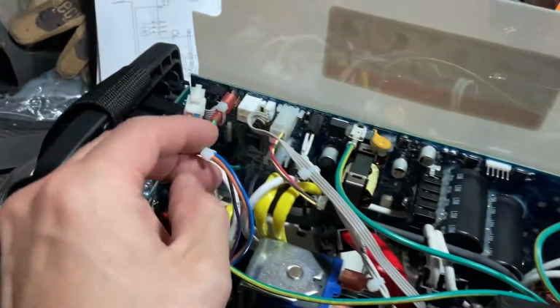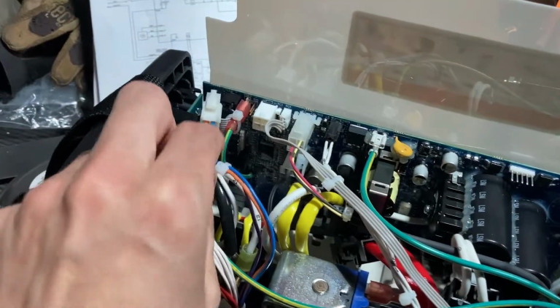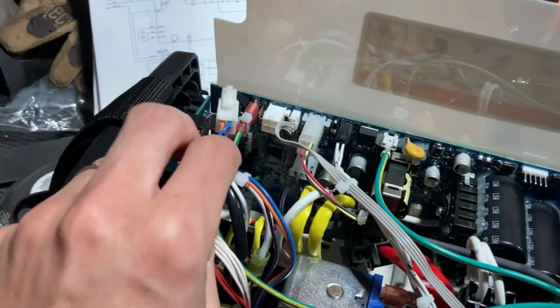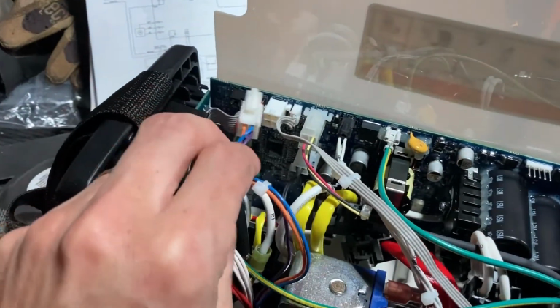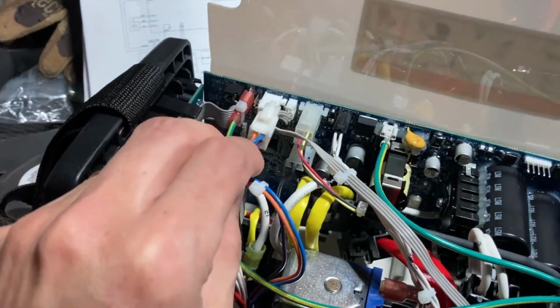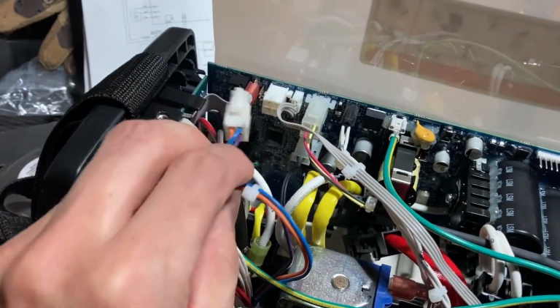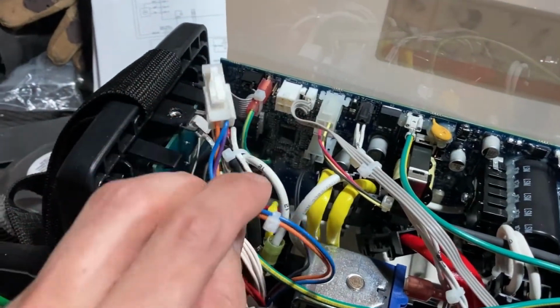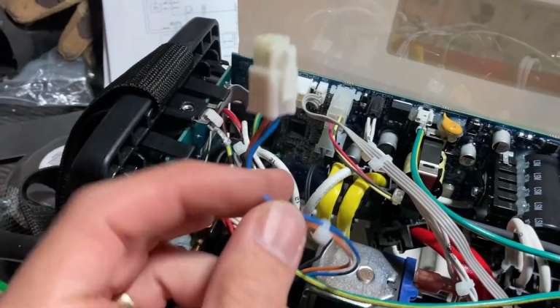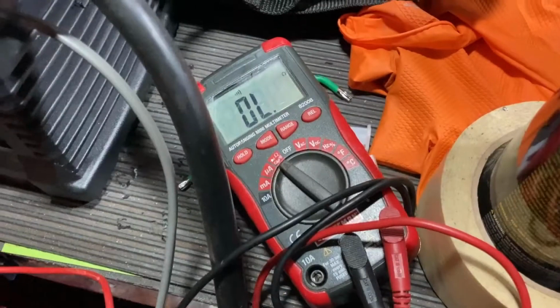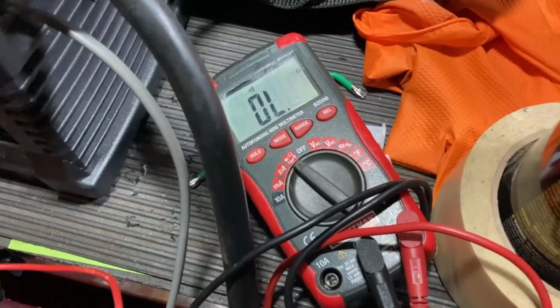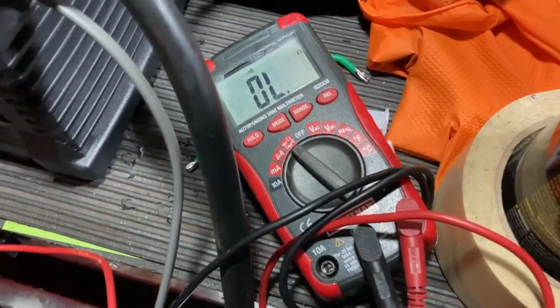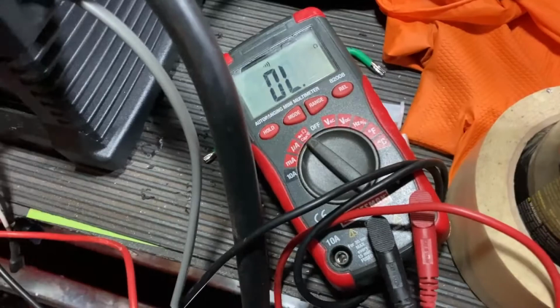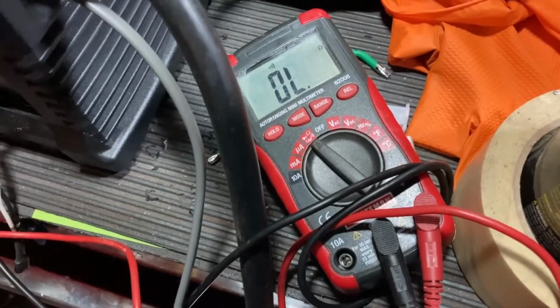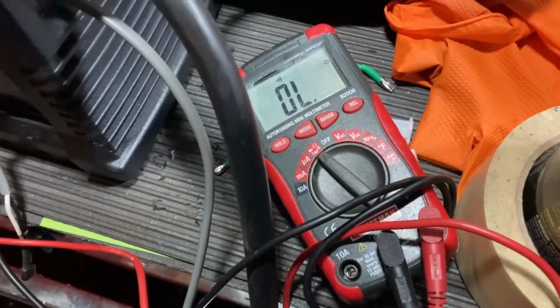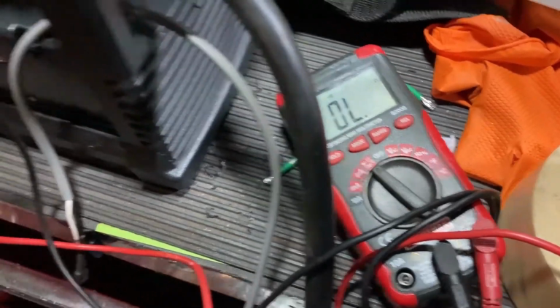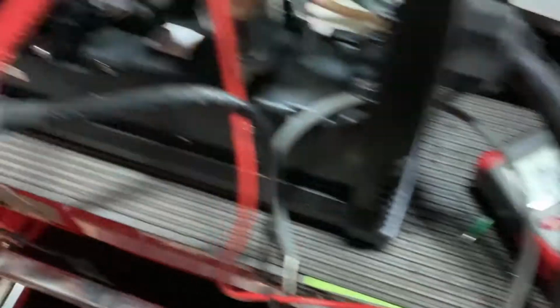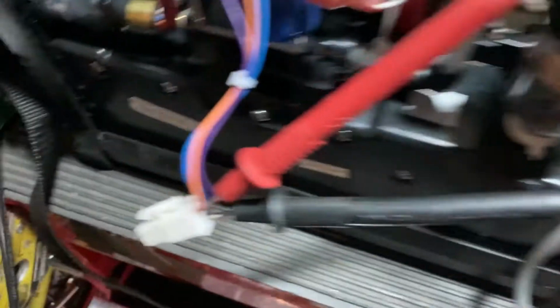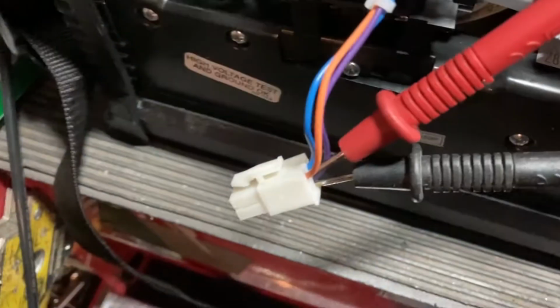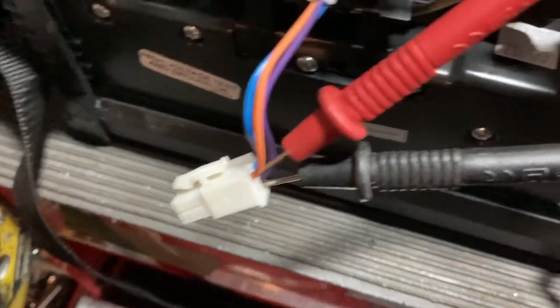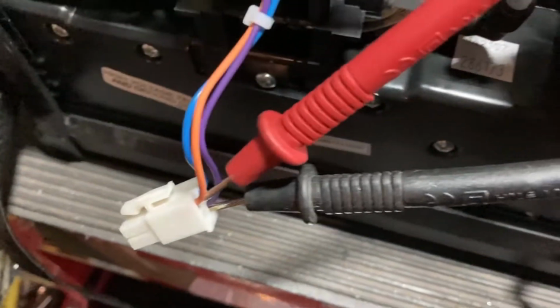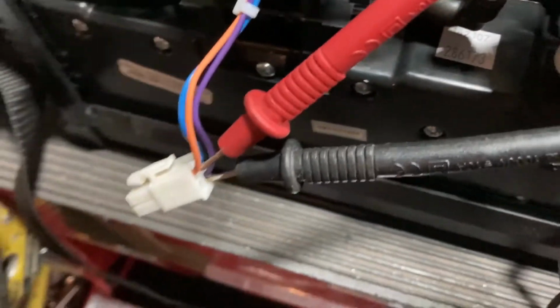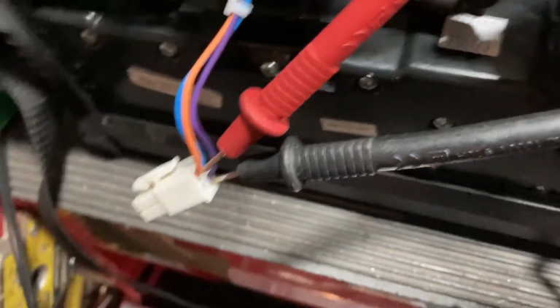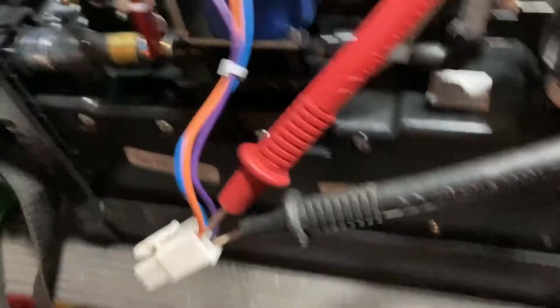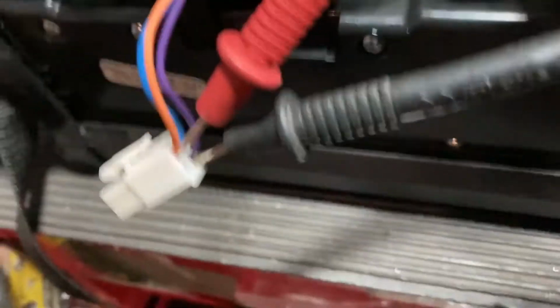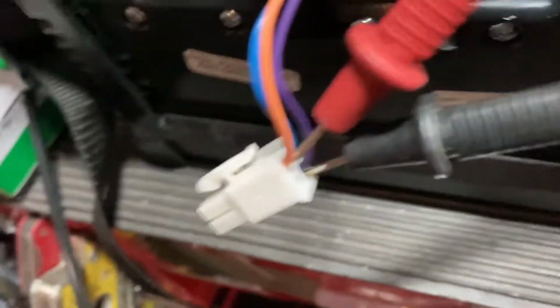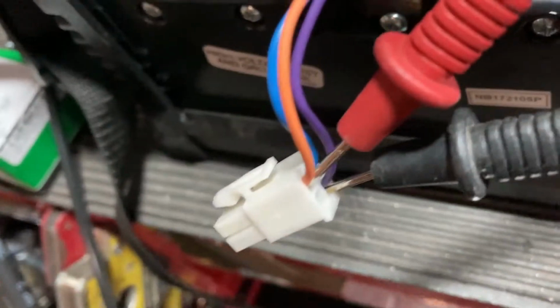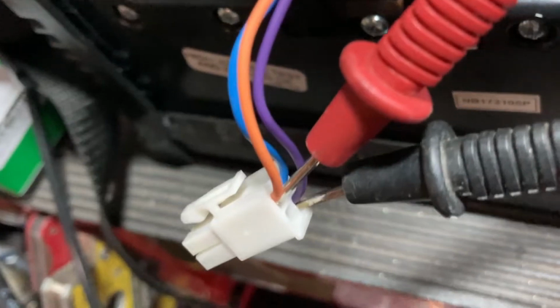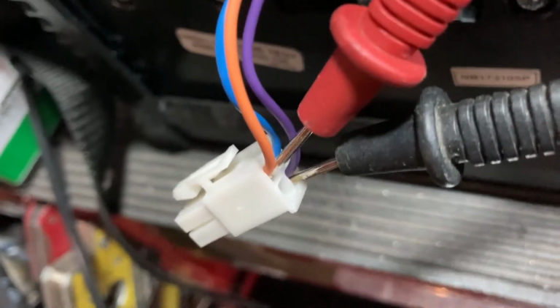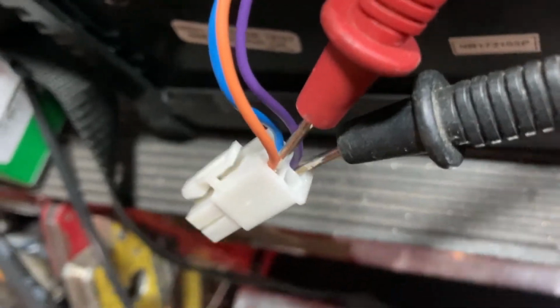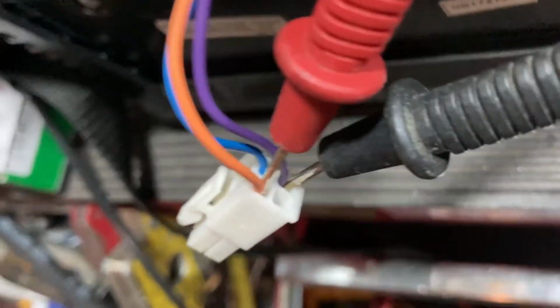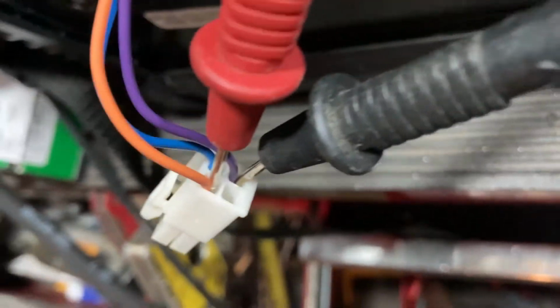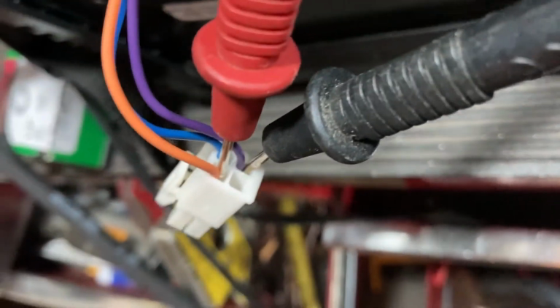We have the meter in beep mode and we have the two wires connected to the back probe.